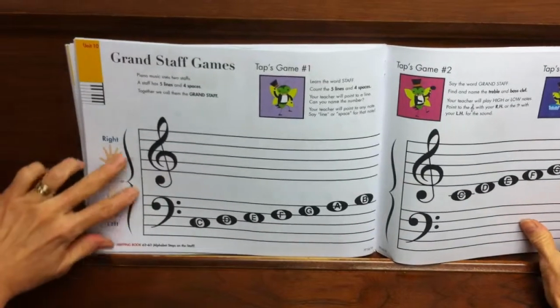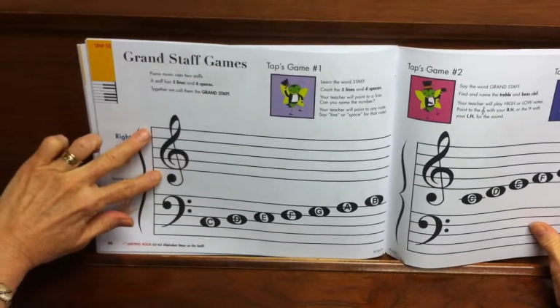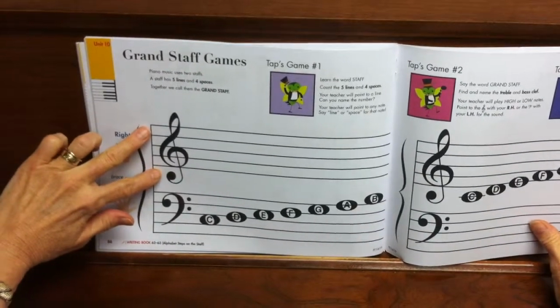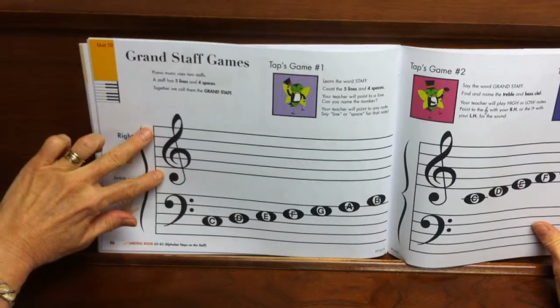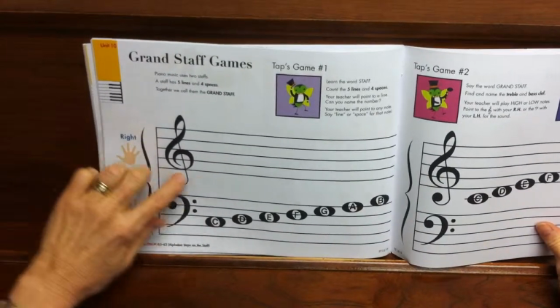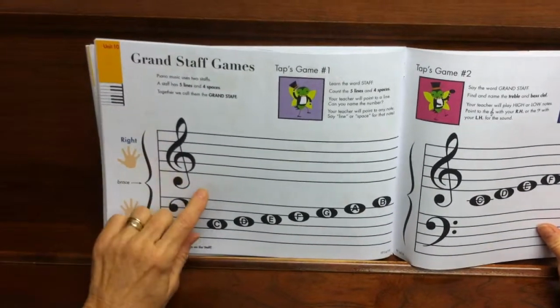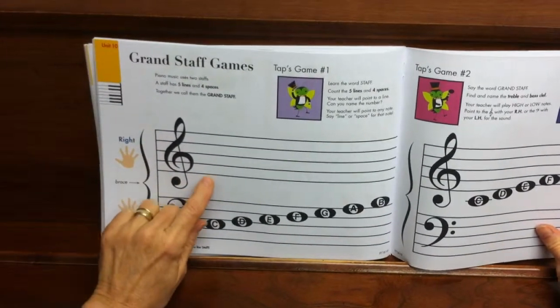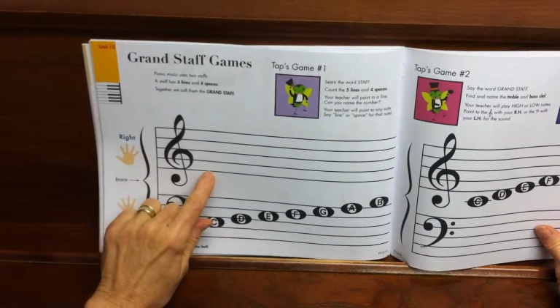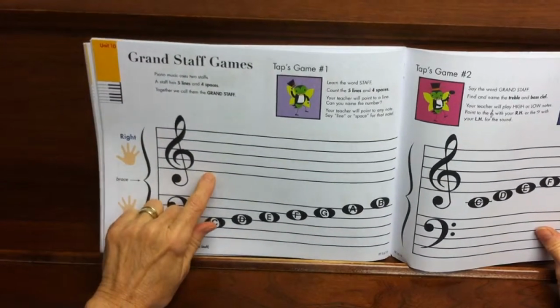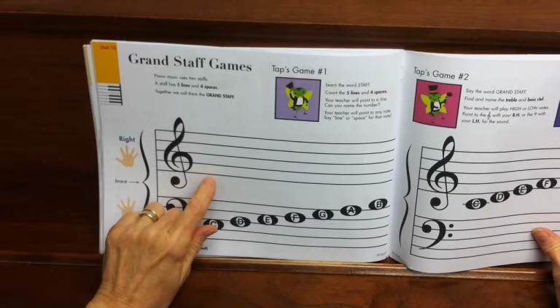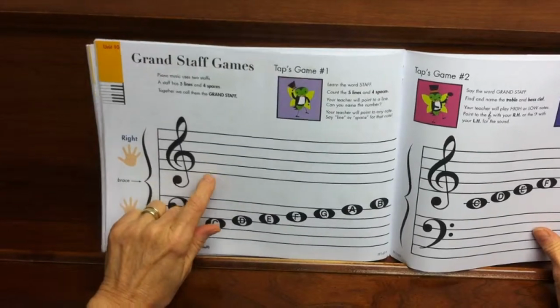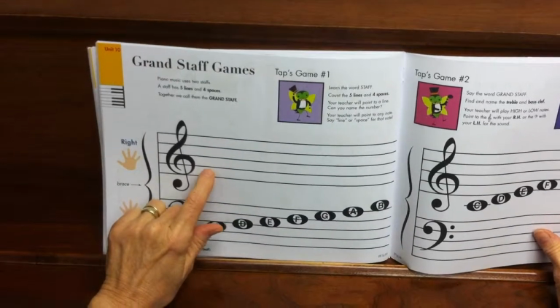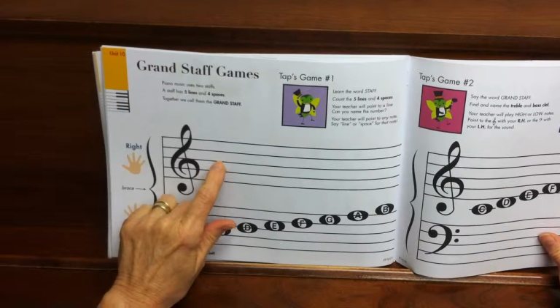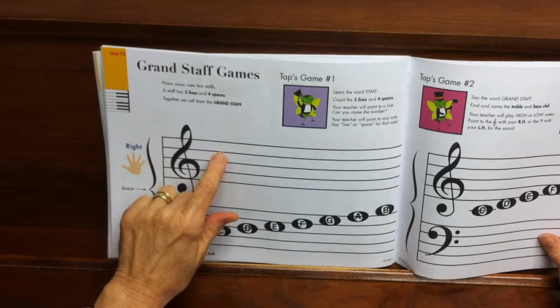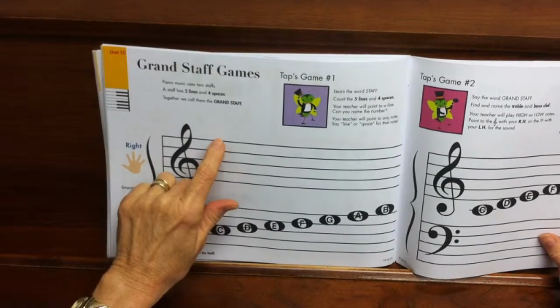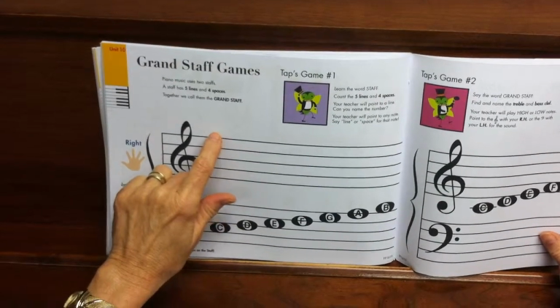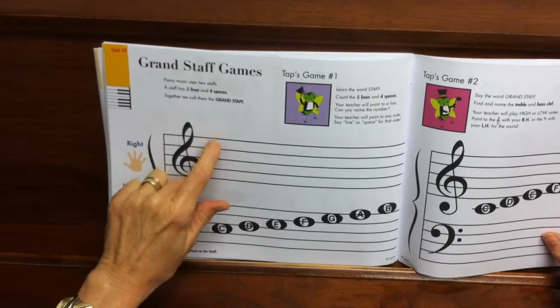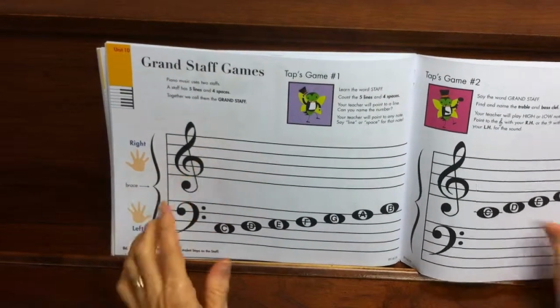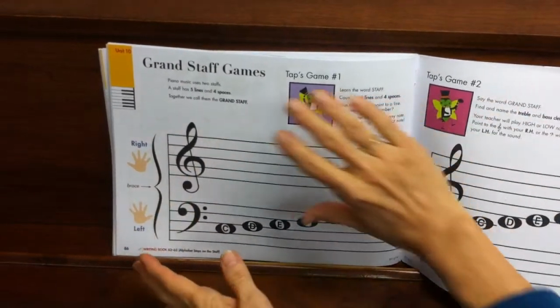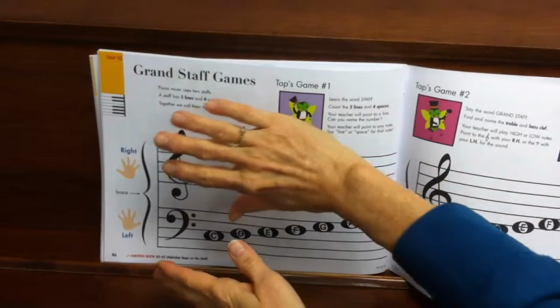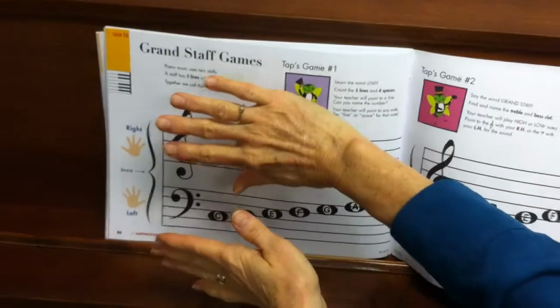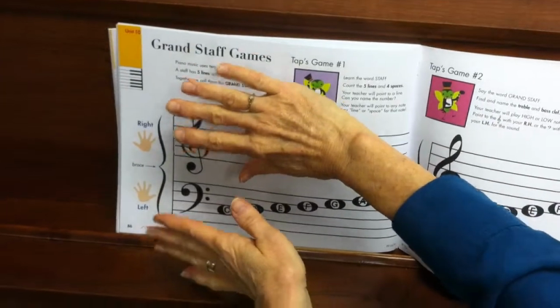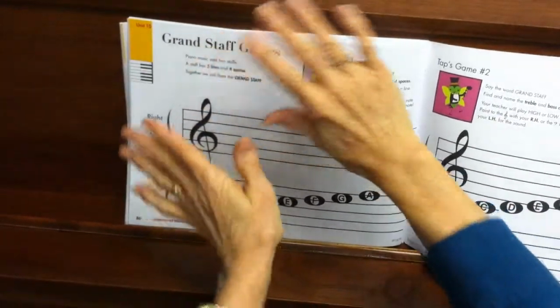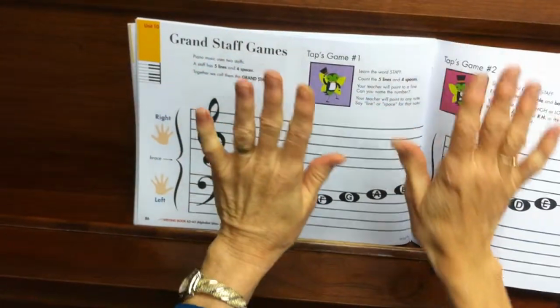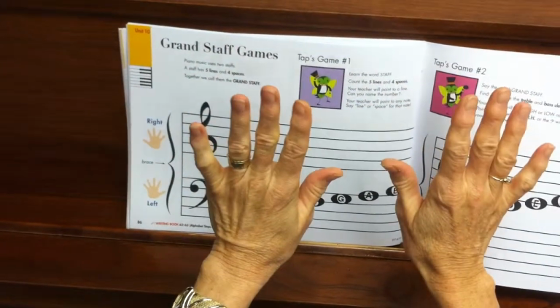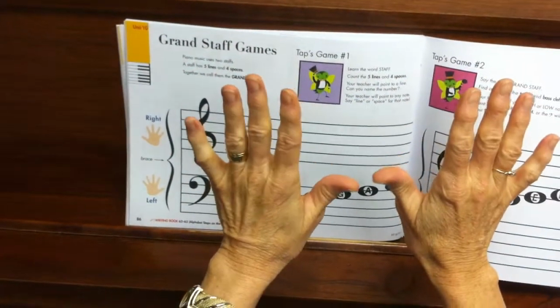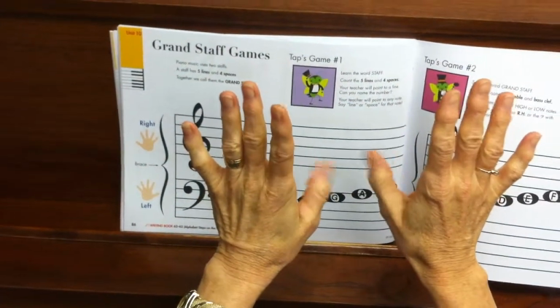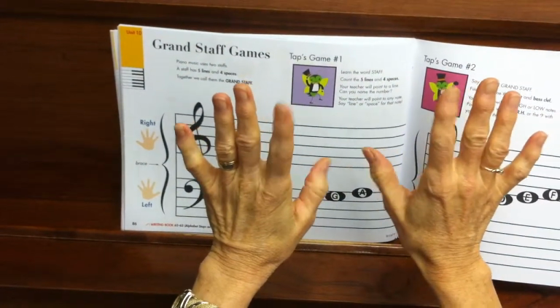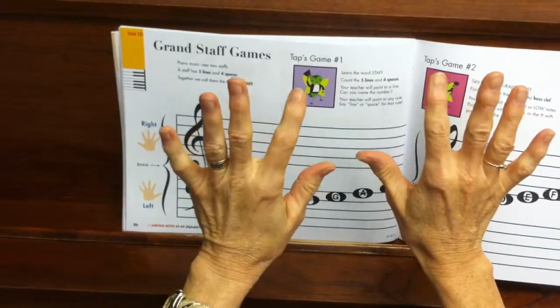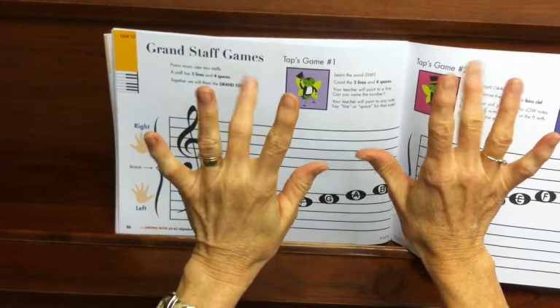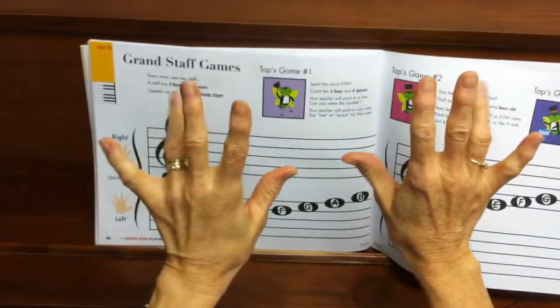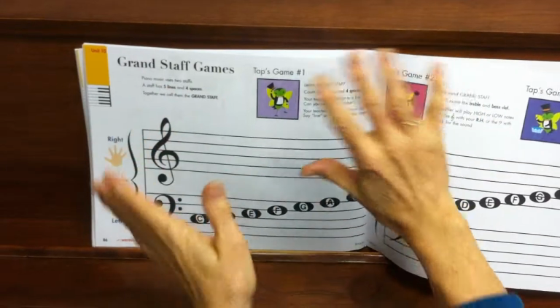Each staff has five lines, and we count them from the bottom up: 1, 2, 3, 4, 5. If you think about your hand, it's going to play this way on the staff: 1, 2, 3, 4, 5.